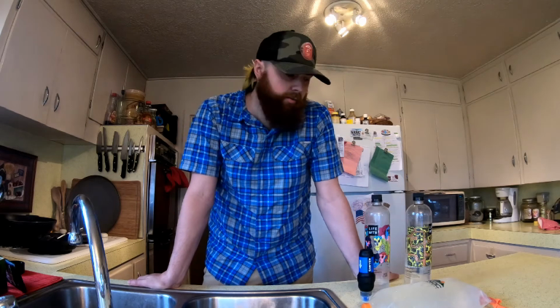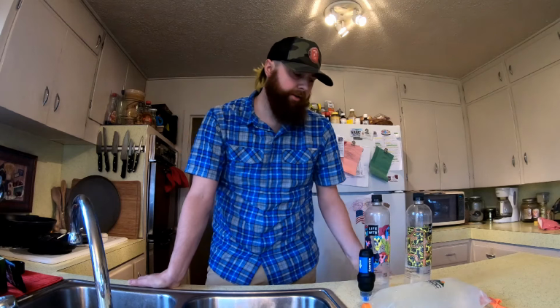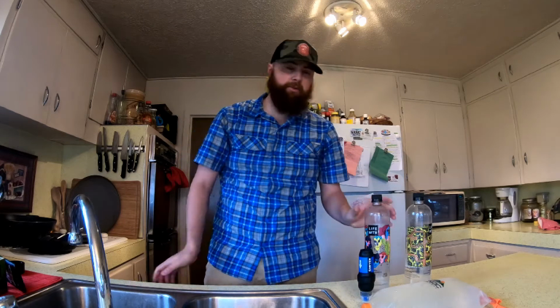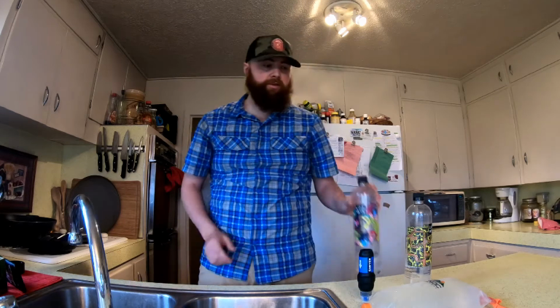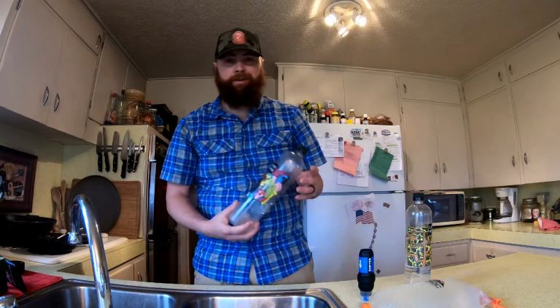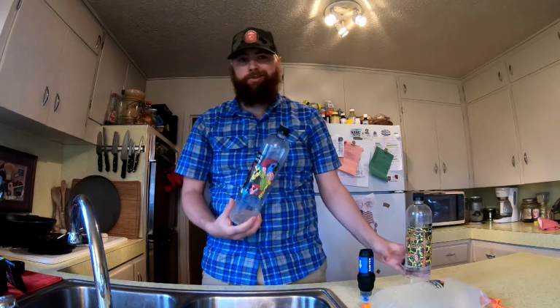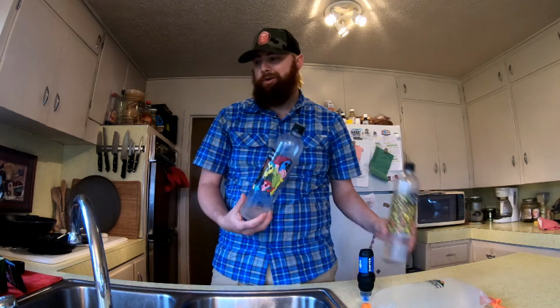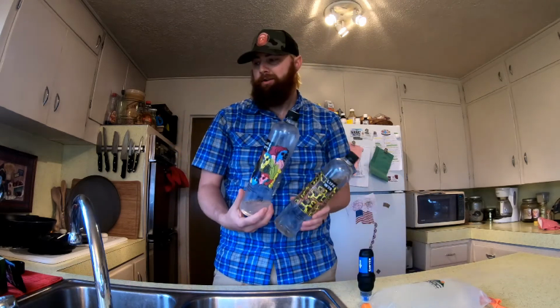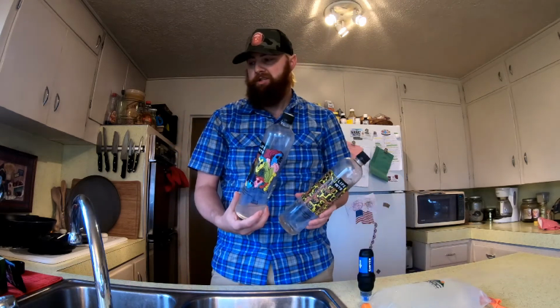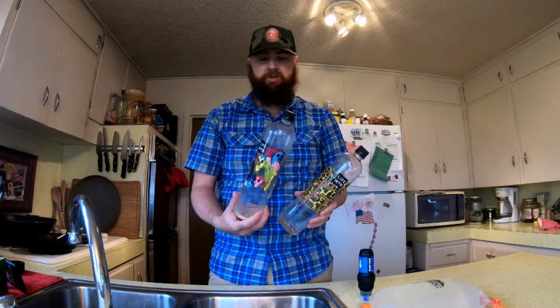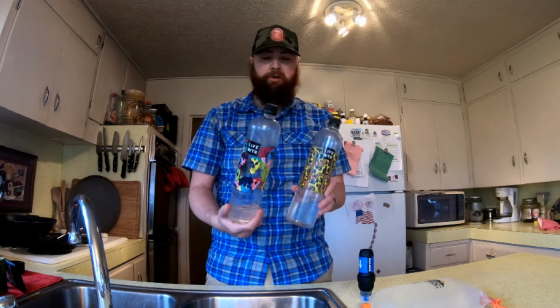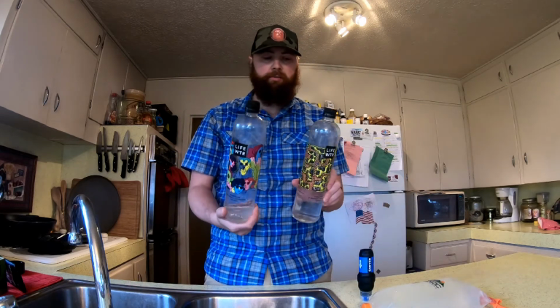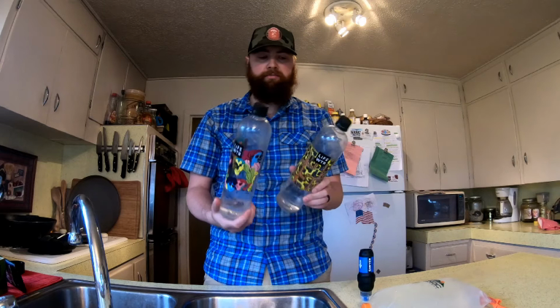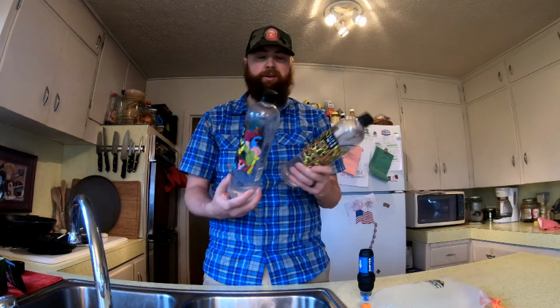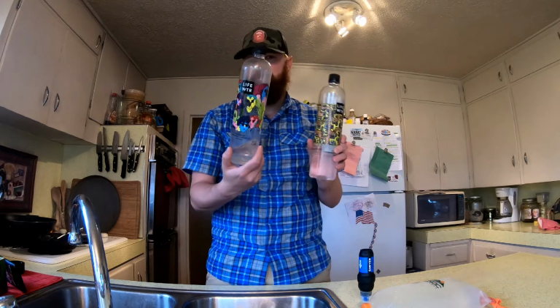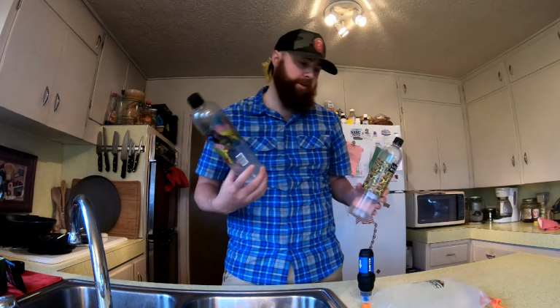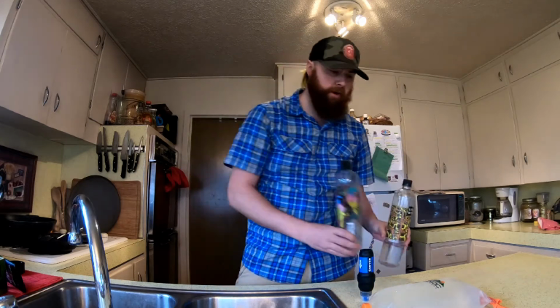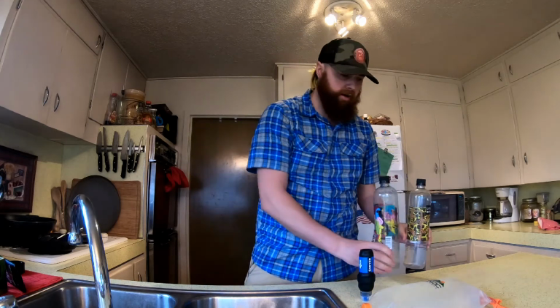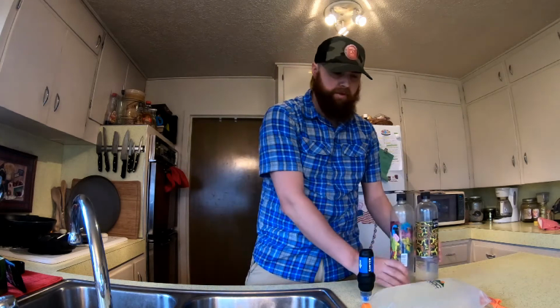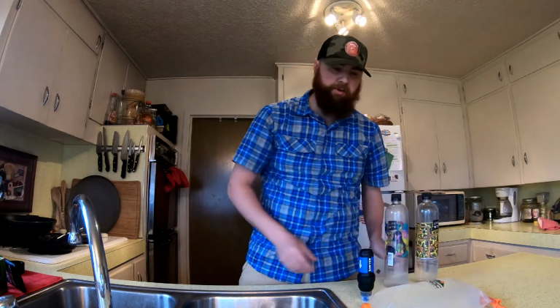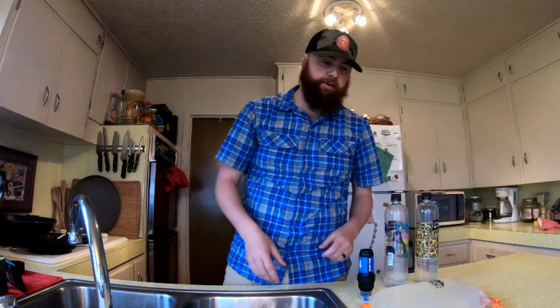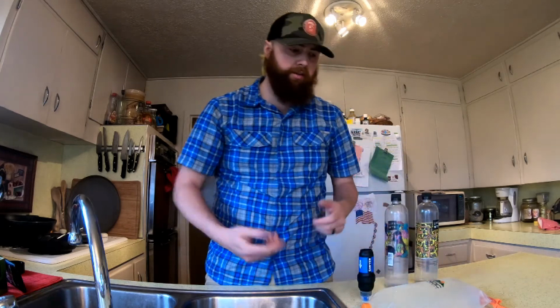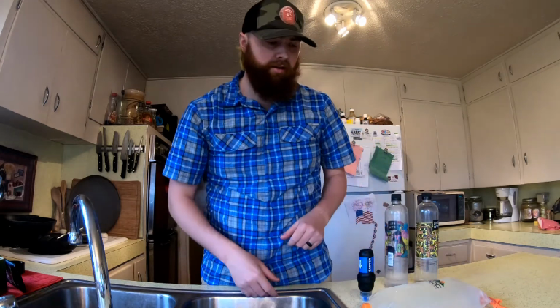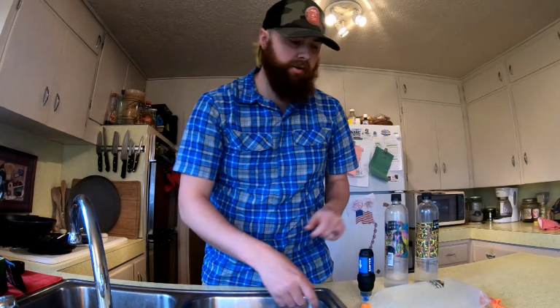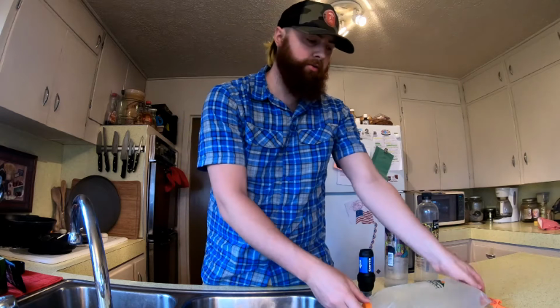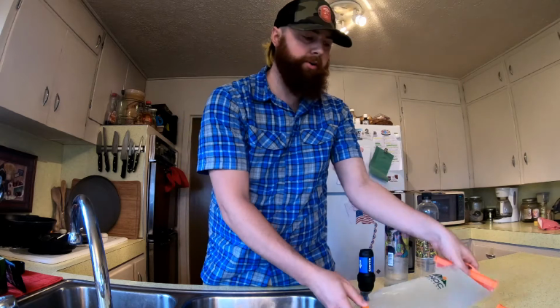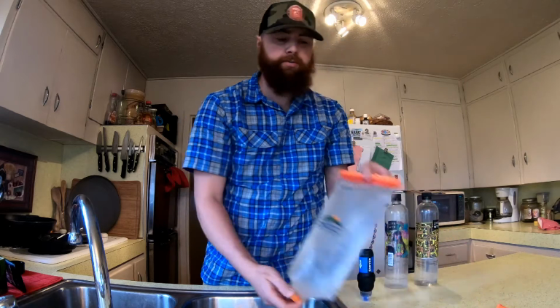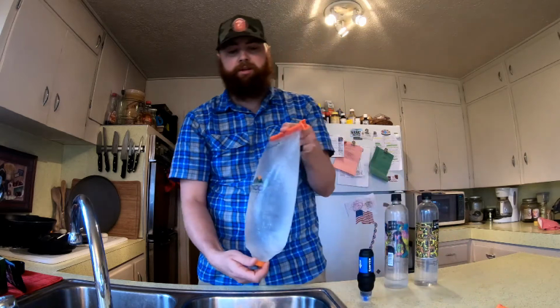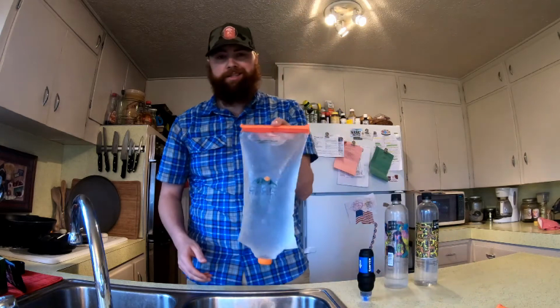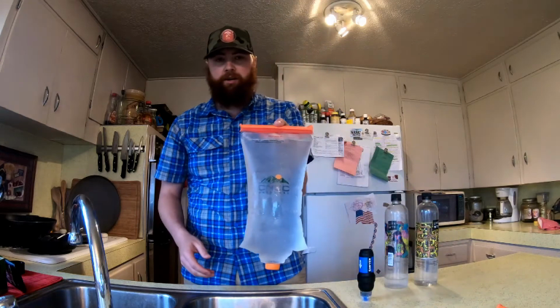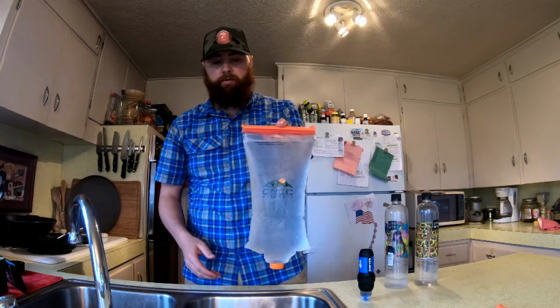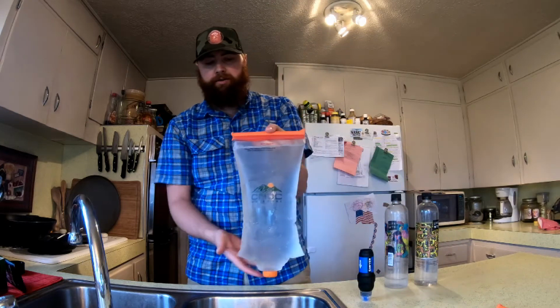For carrying water, I'm going to be using two Smart Water light water bottles — I just got the light ones. And the other way I'm going to be holding my water is with the Sinox water bladders.